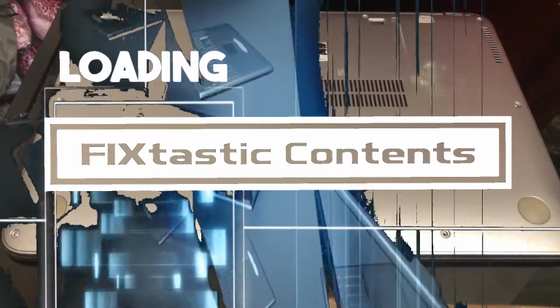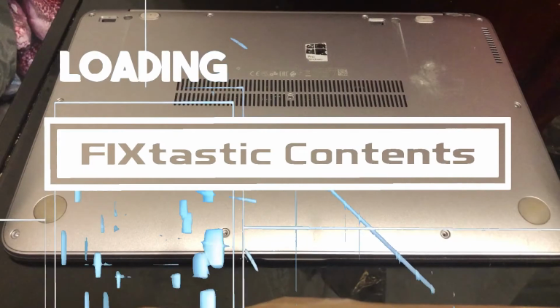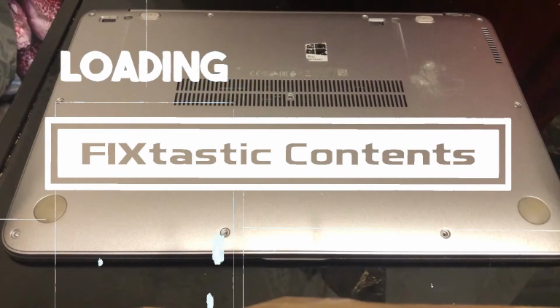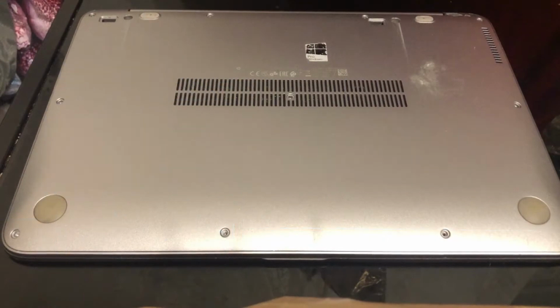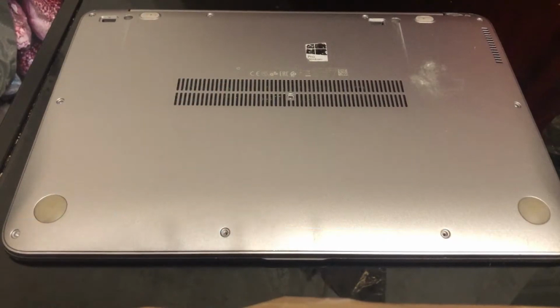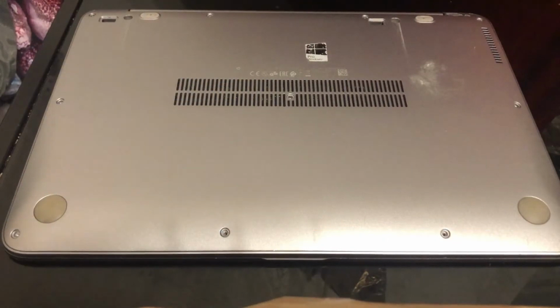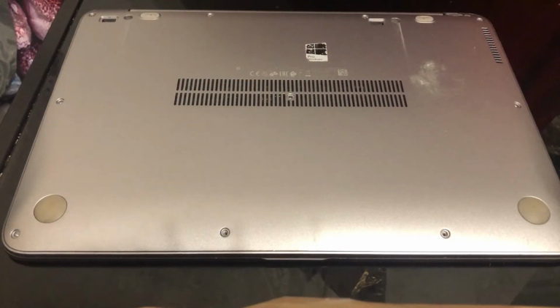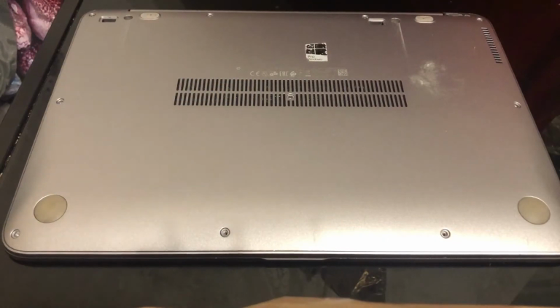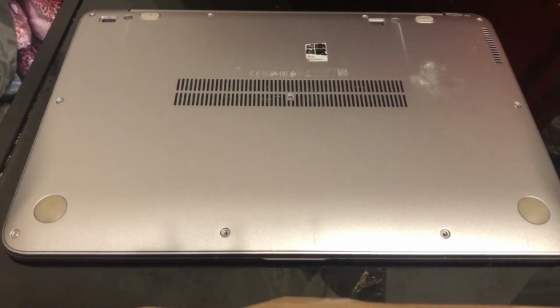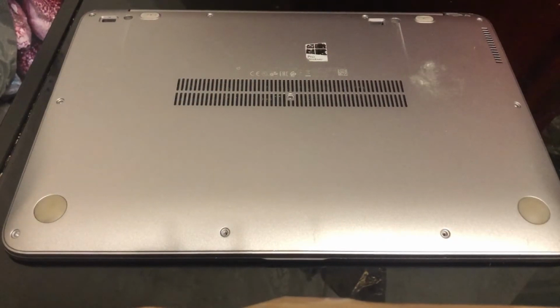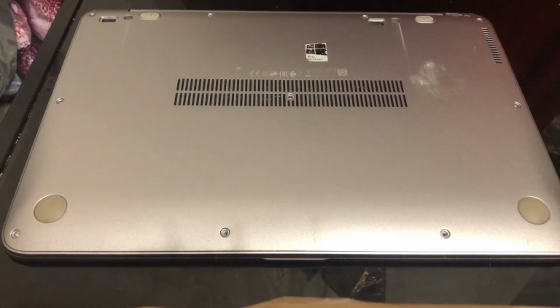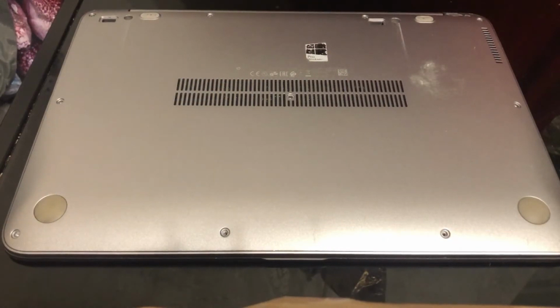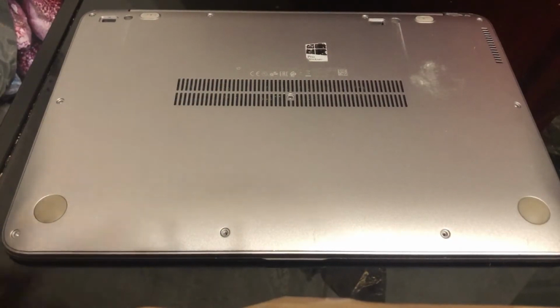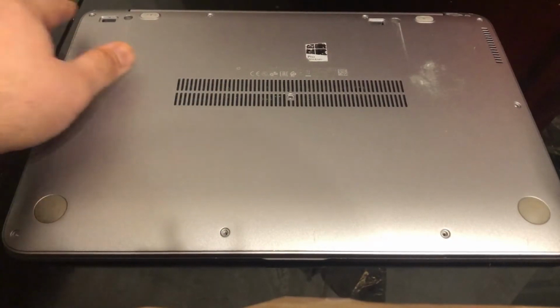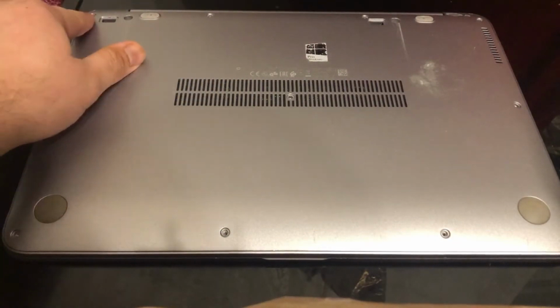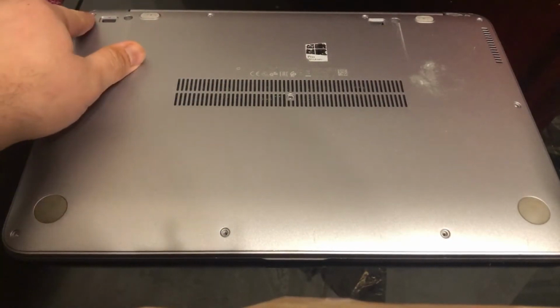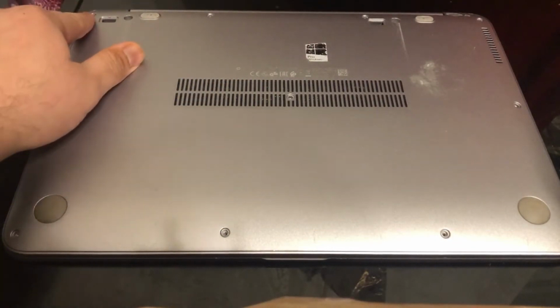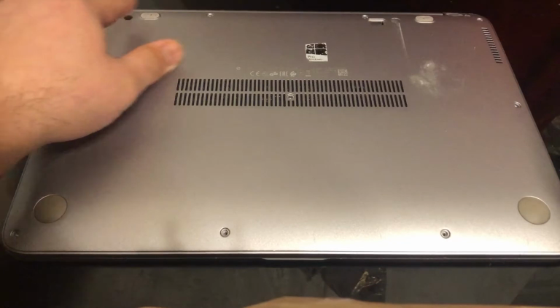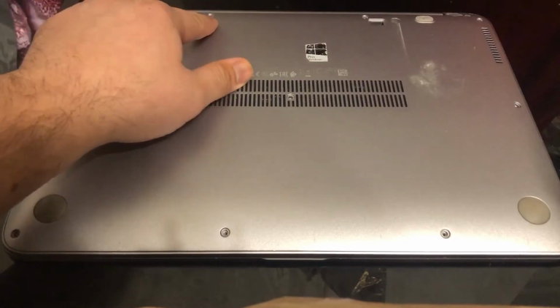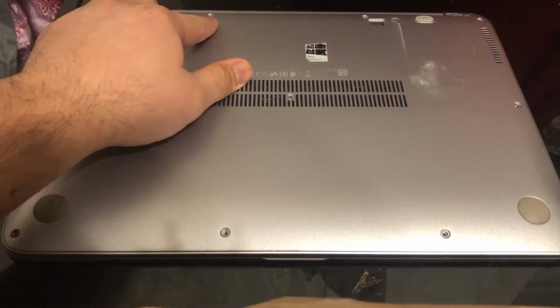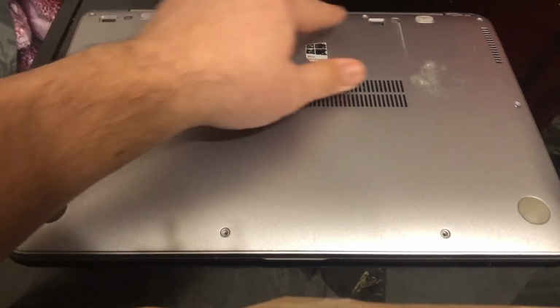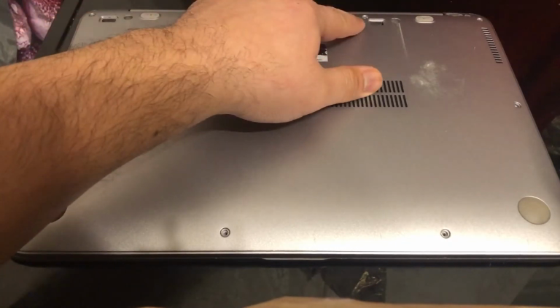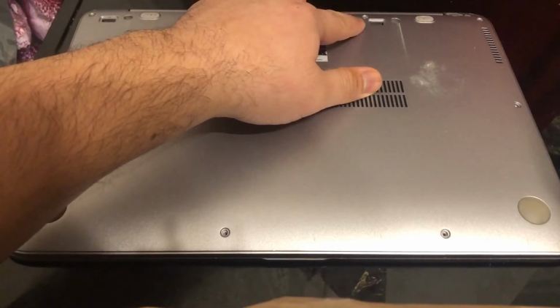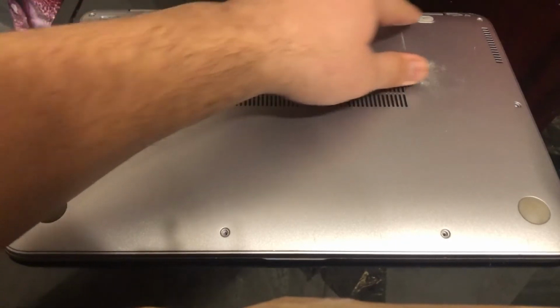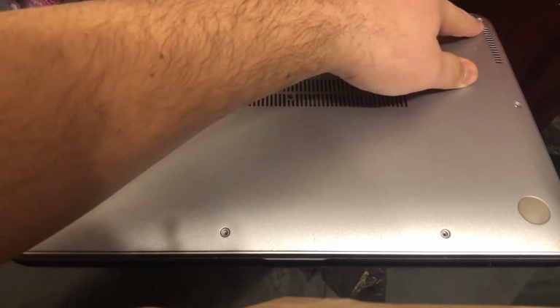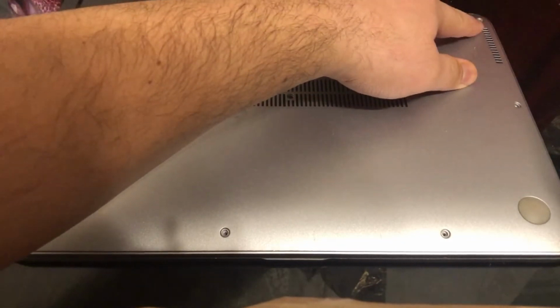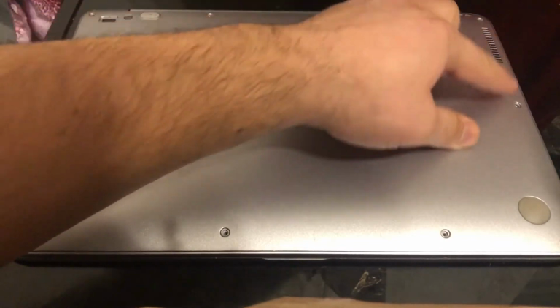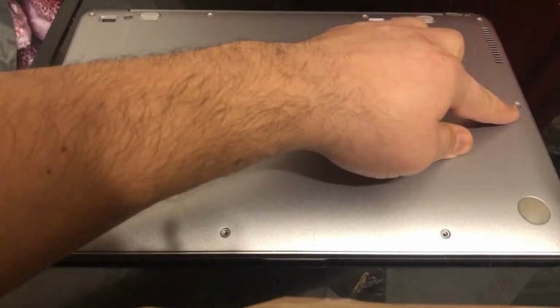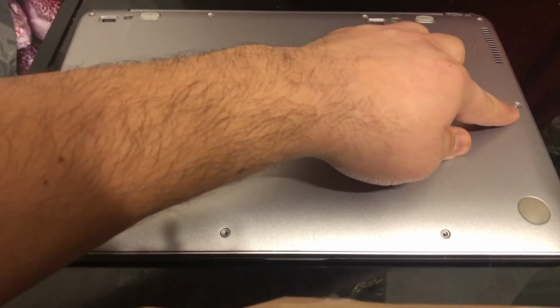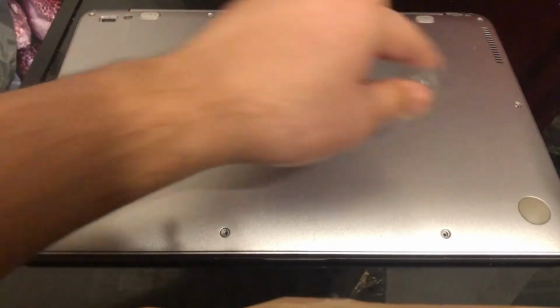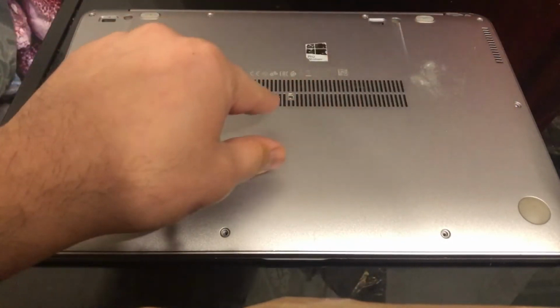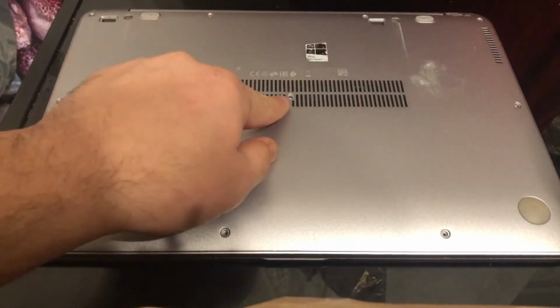Hello, a warm welcome to Fixtastic Contents, the channel to your solutions. In this video, I'm going to show you how to replace the CMOS battery for an HP EliteBook 1040 G3.